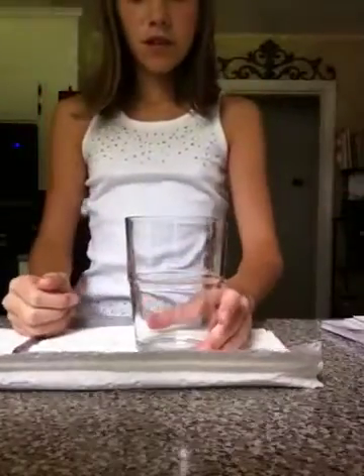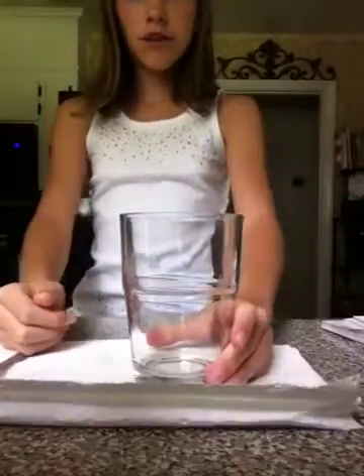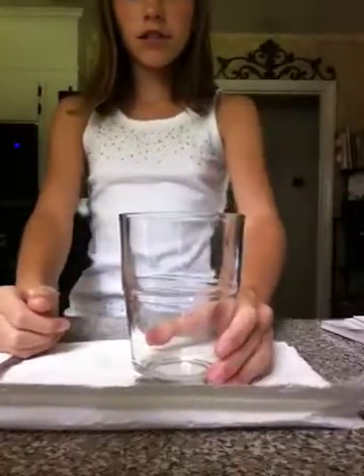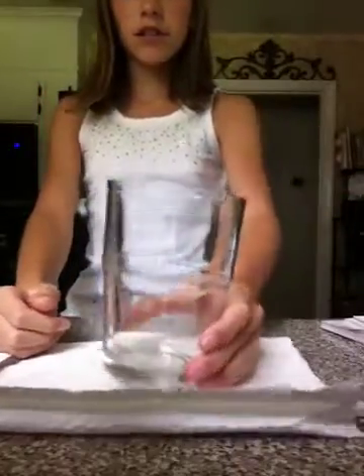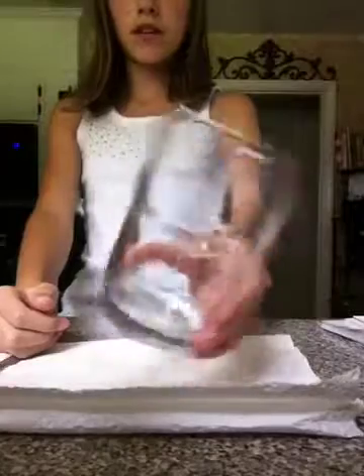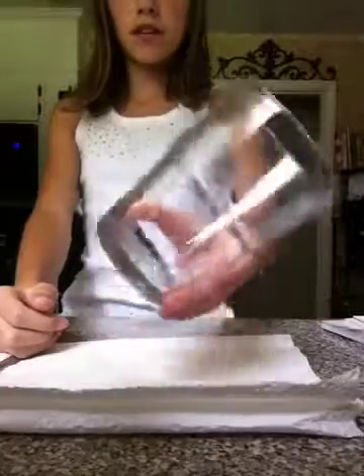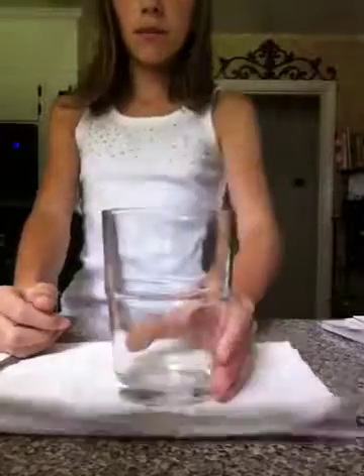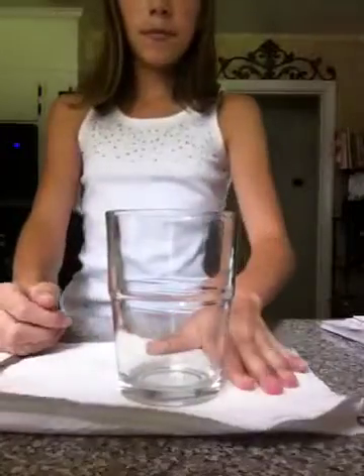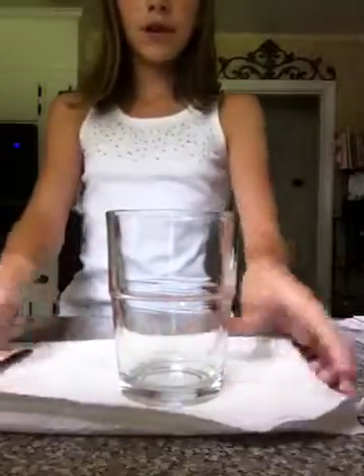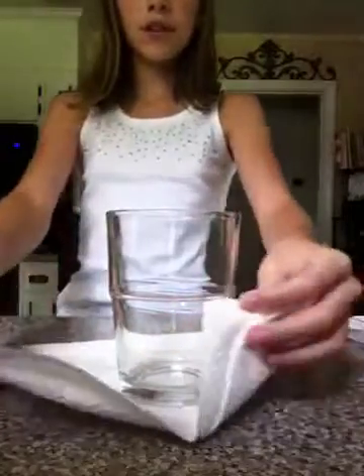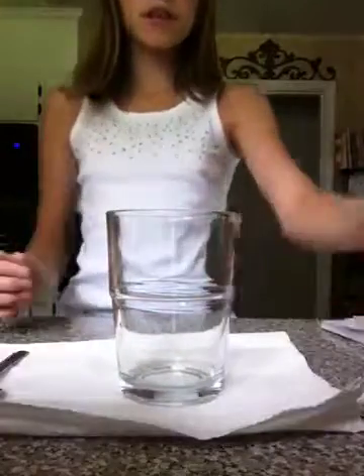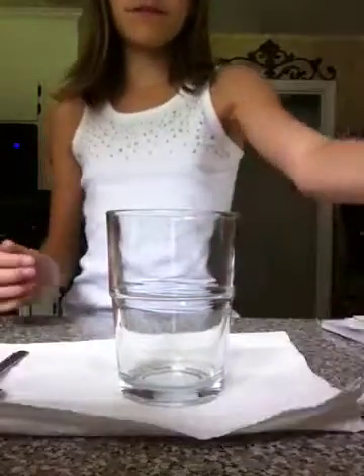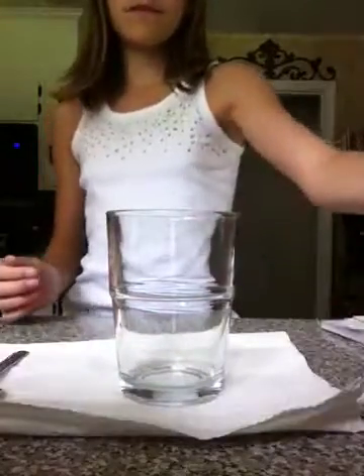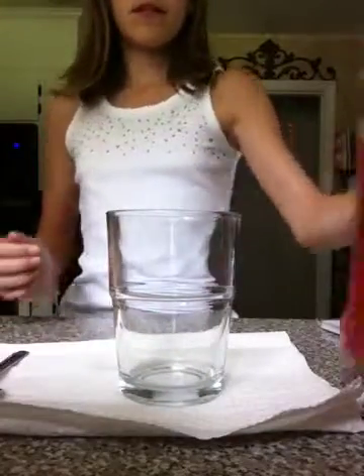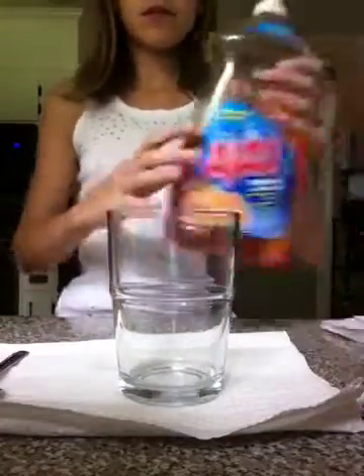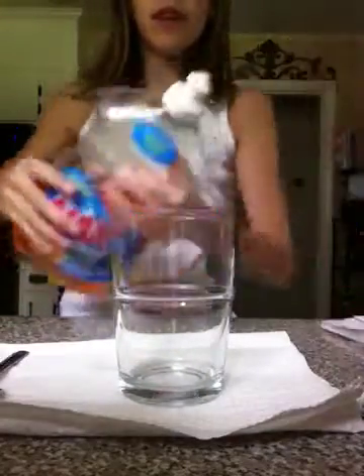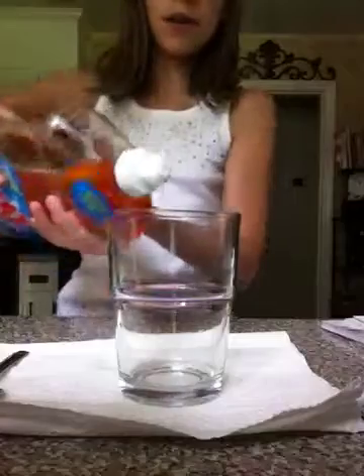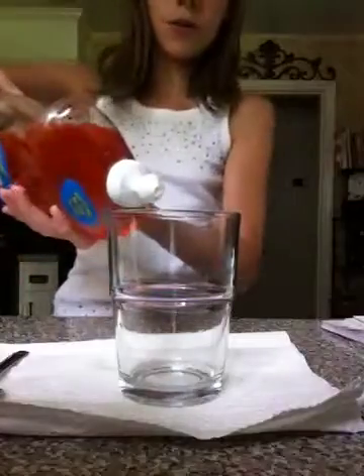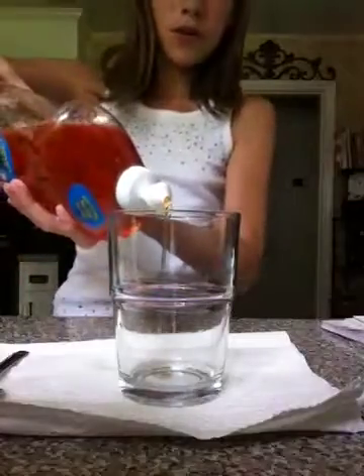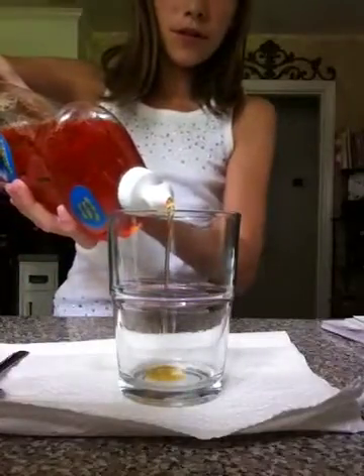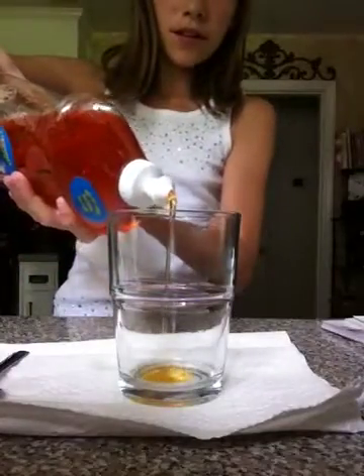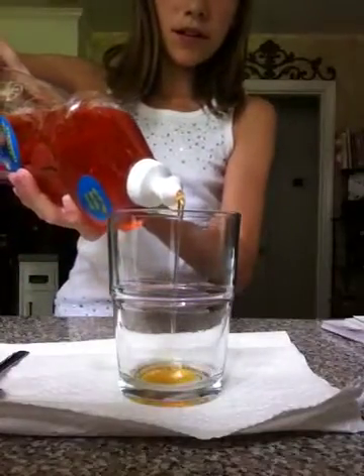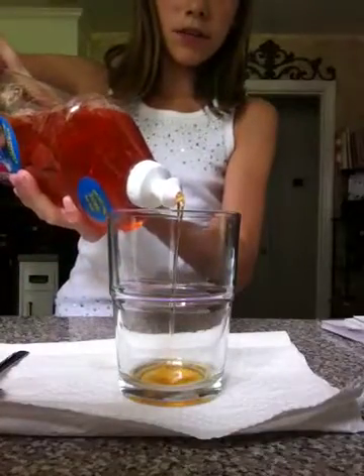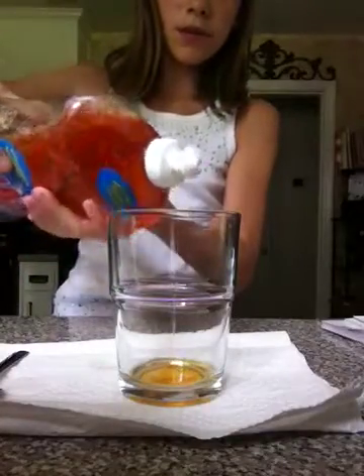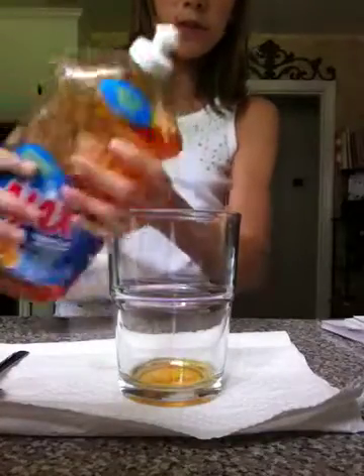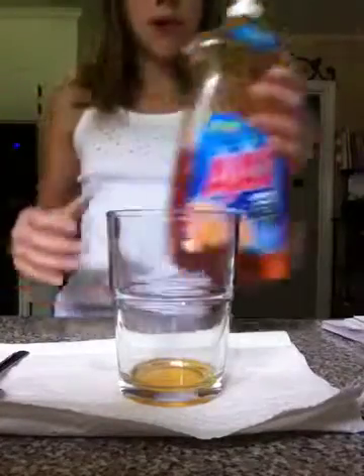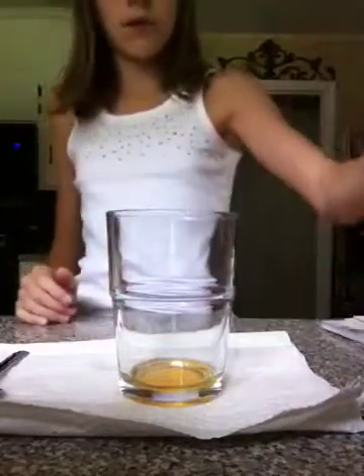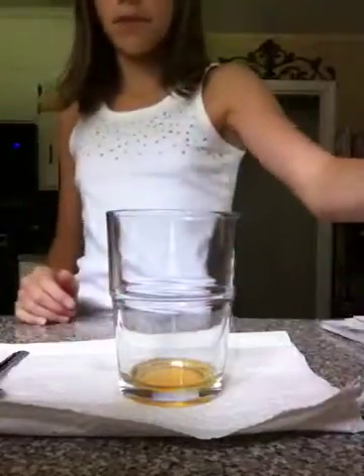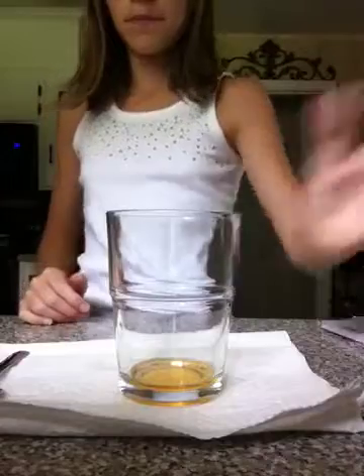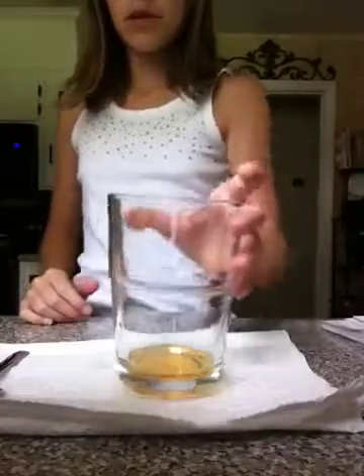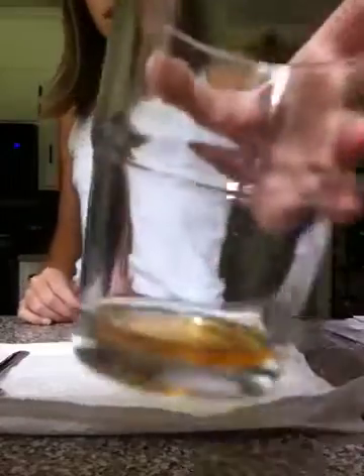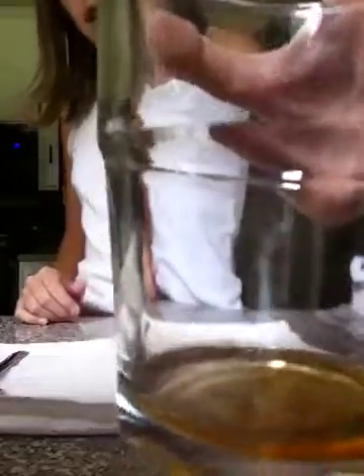So what we're going to do first is we're going to take our cup — and you're also going to need paper towels. We're going to take our dish soap and fill the cup up to the rim. So it looks like that.